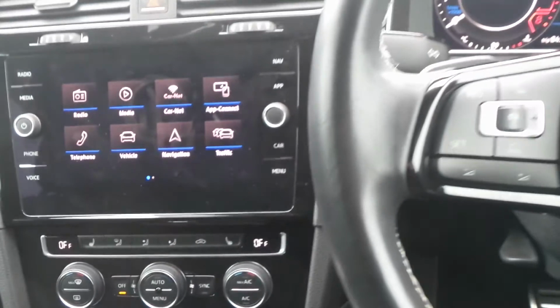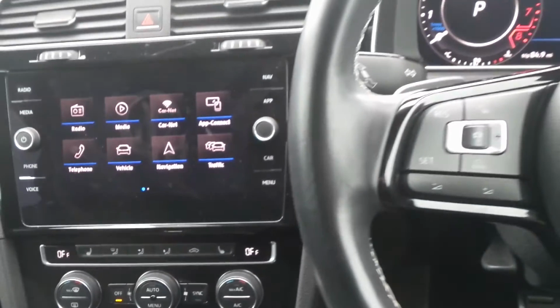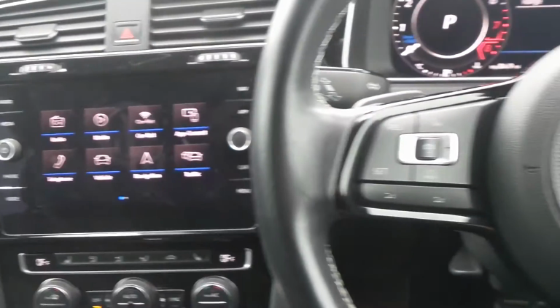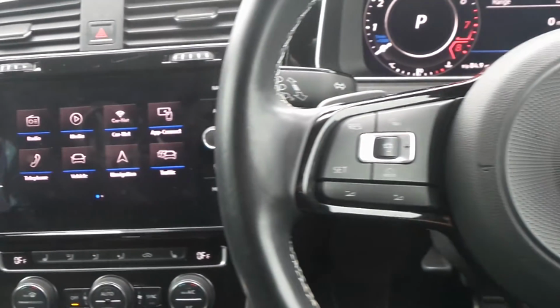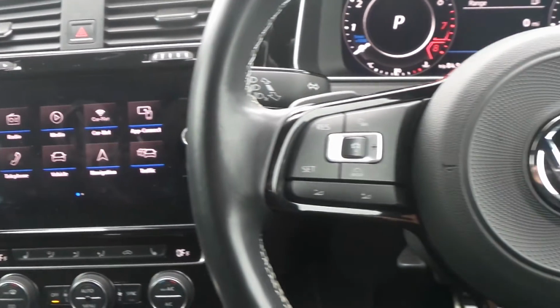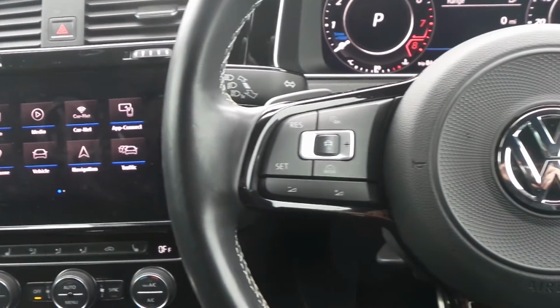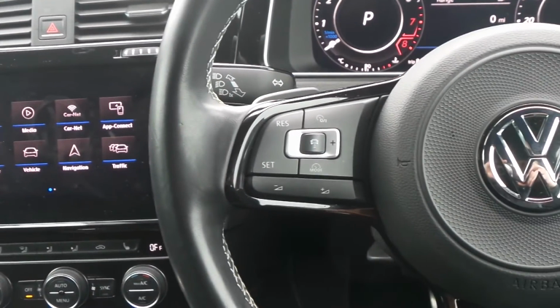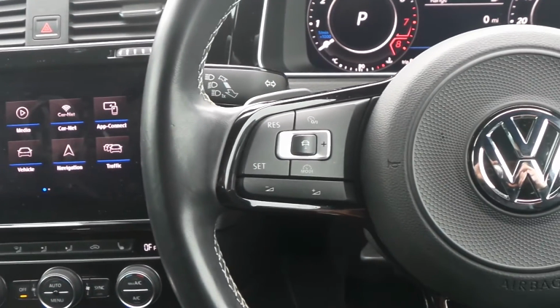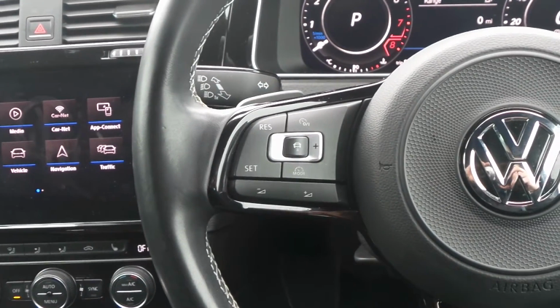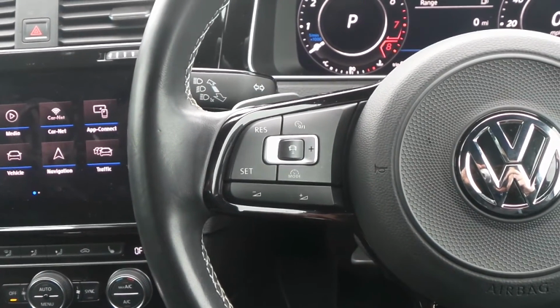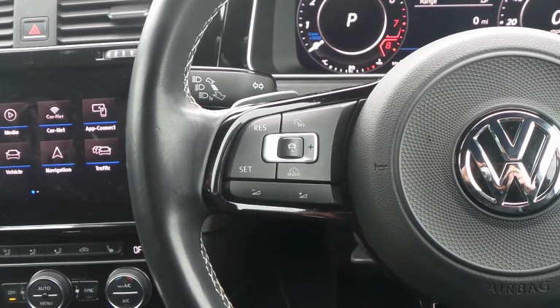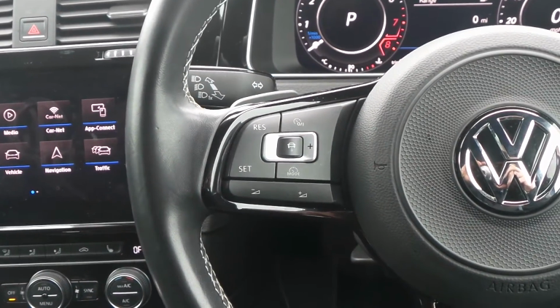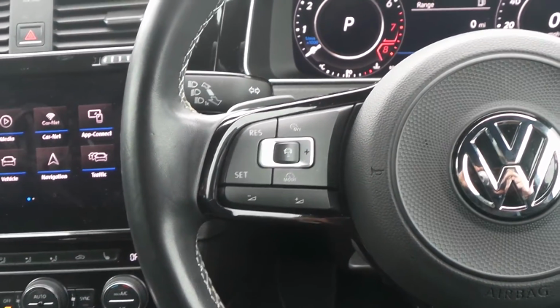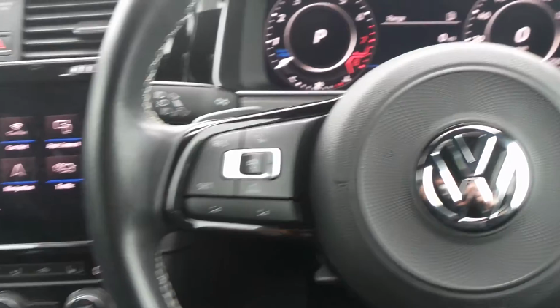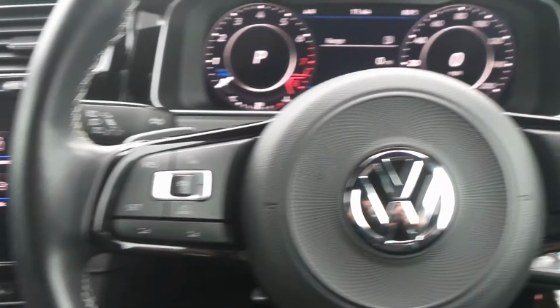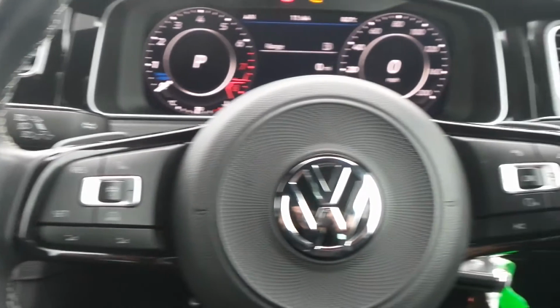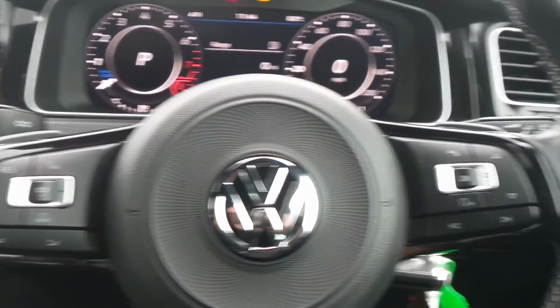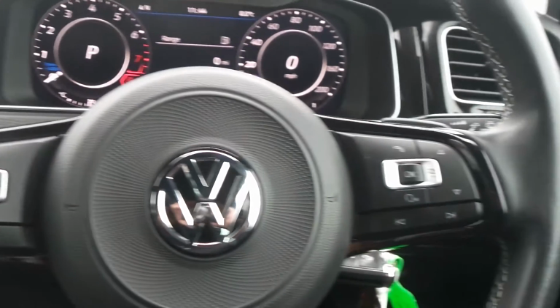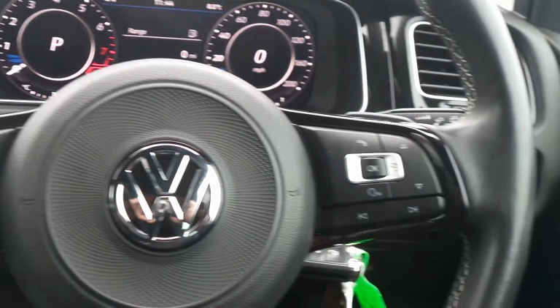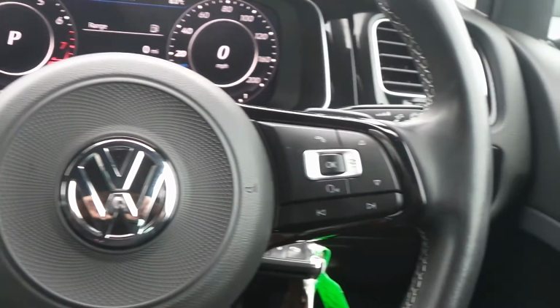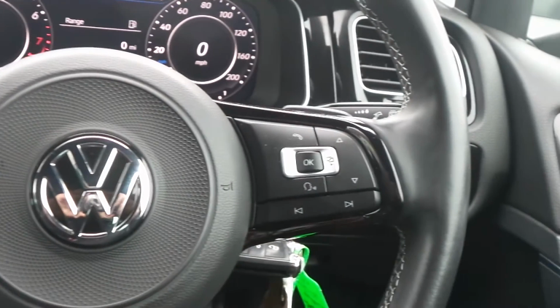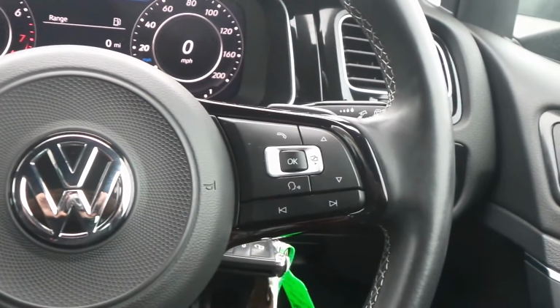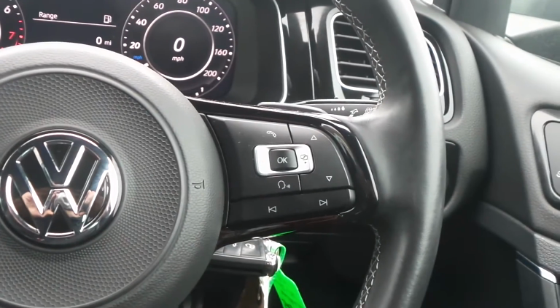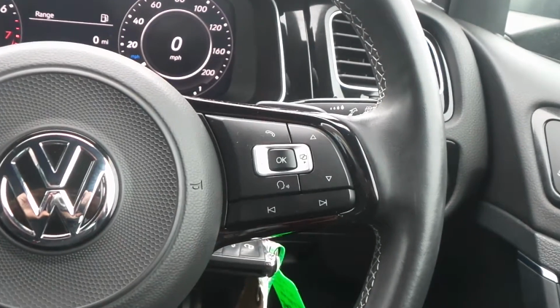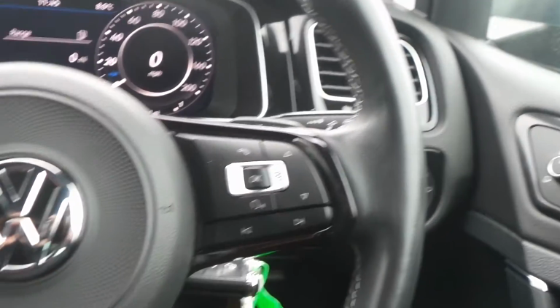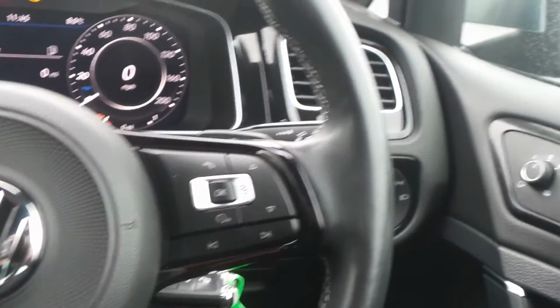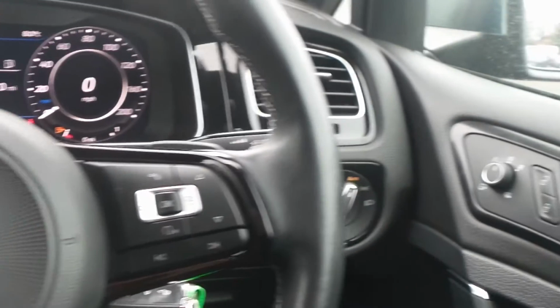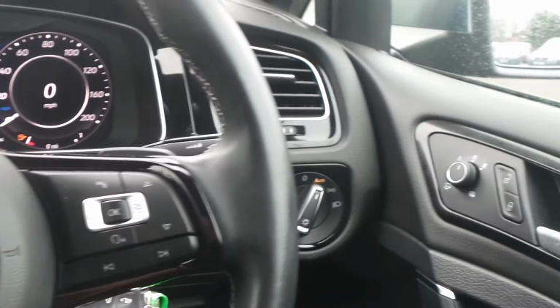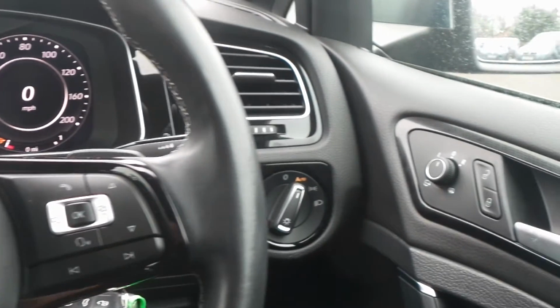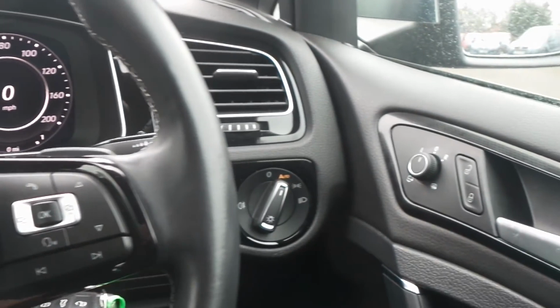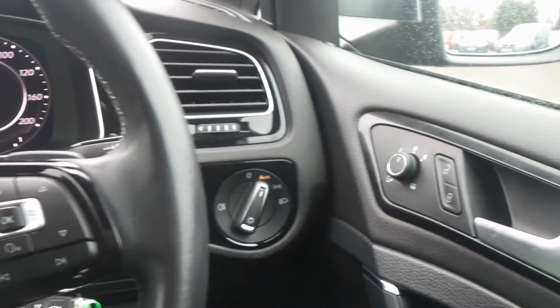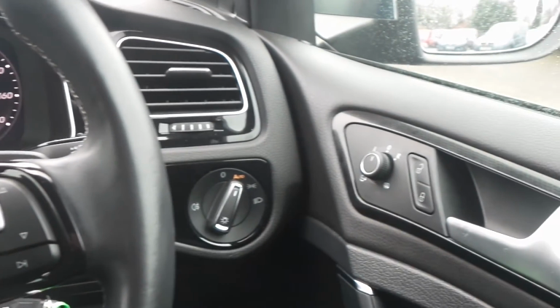On the steering wheel are the cruise control and speed limiter settings, as well as controls for the audio system and the multifunction trip computer.